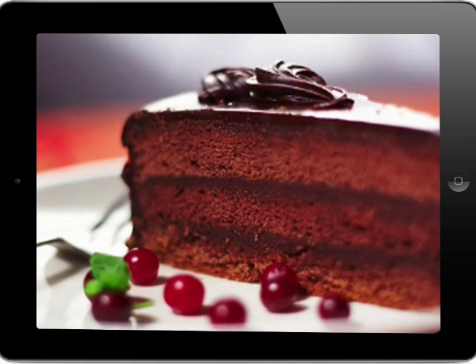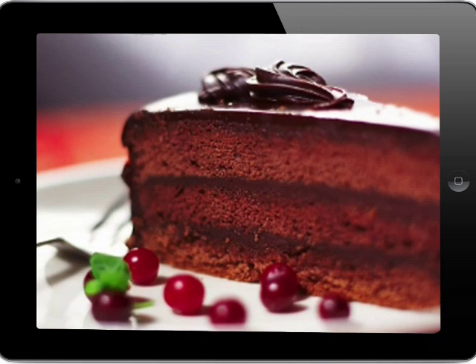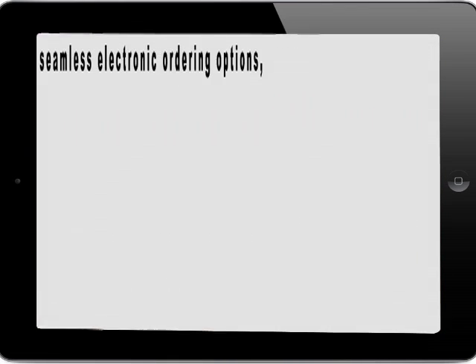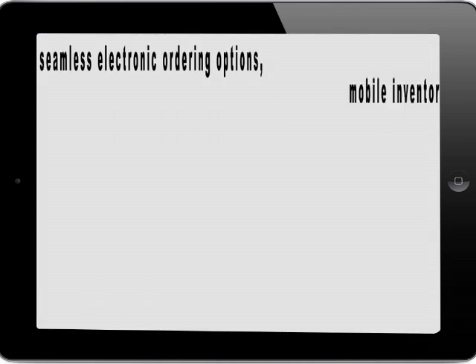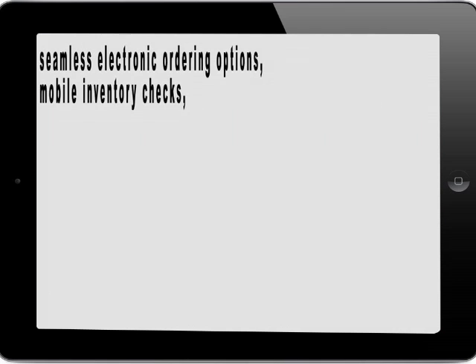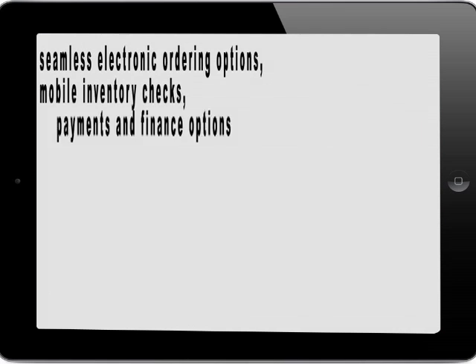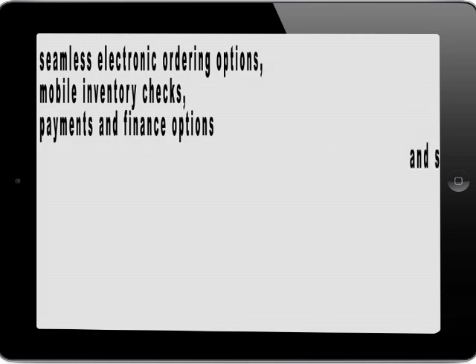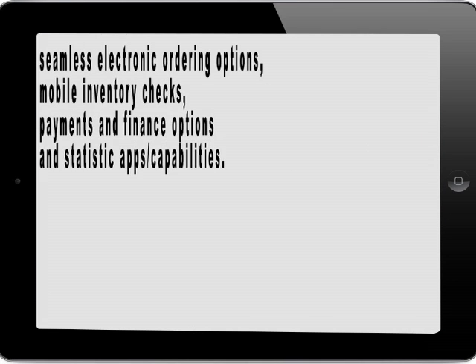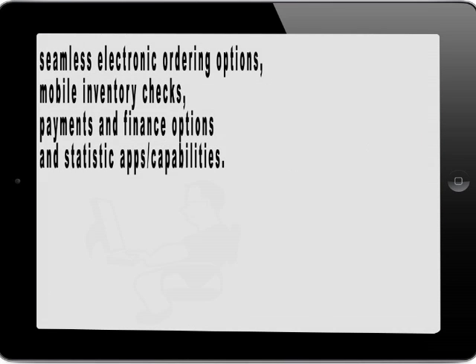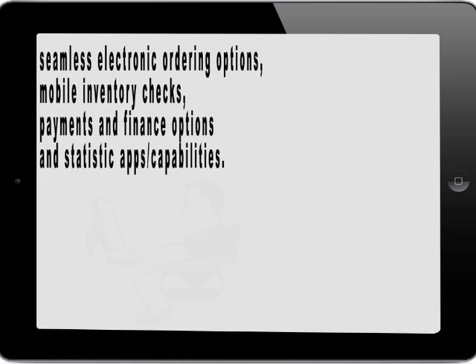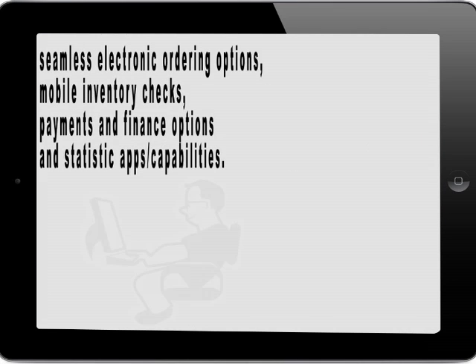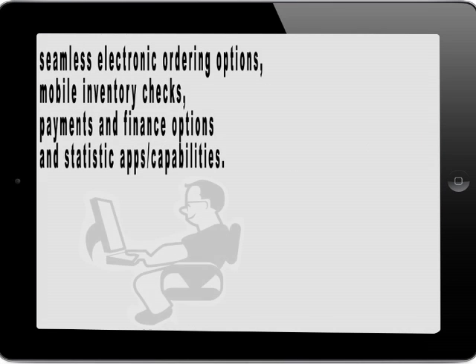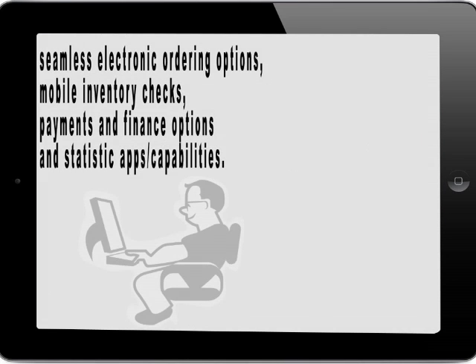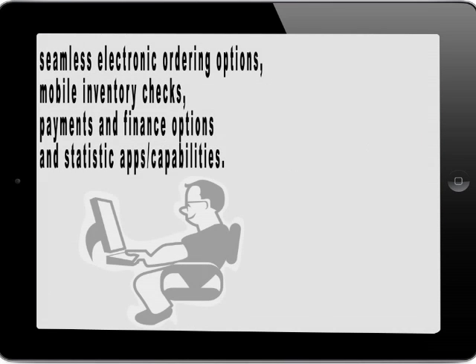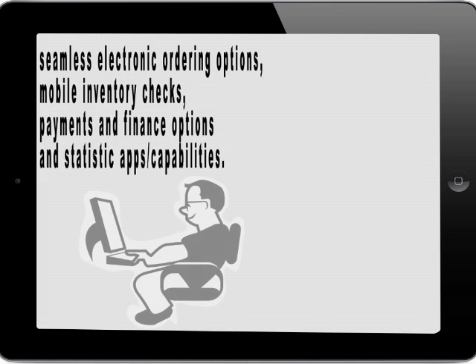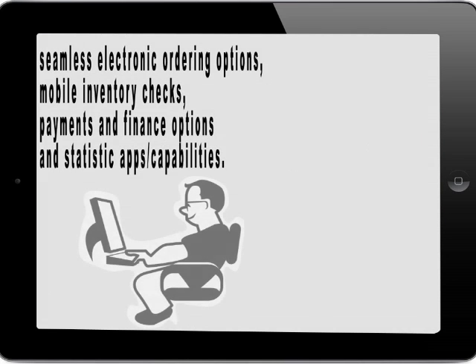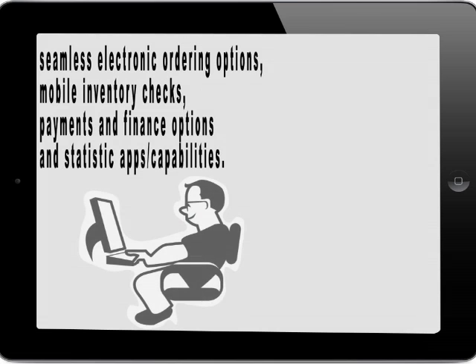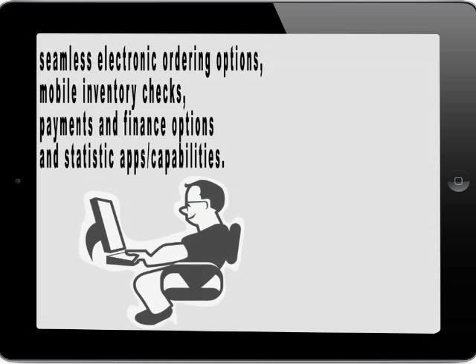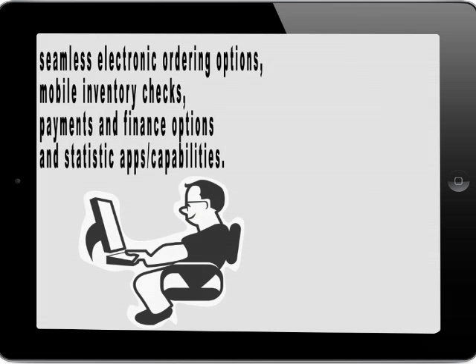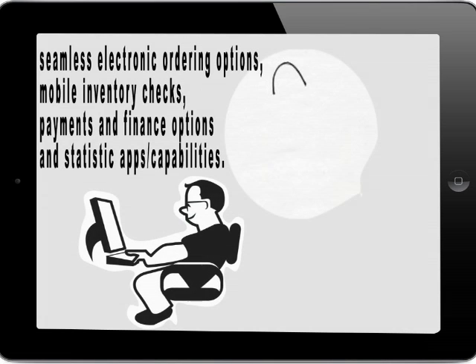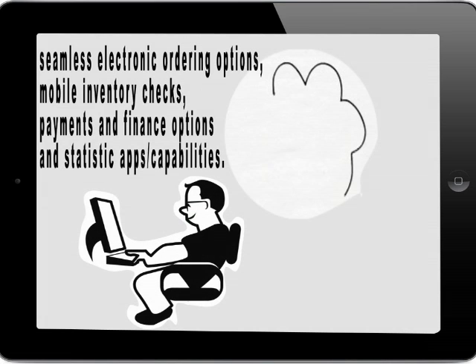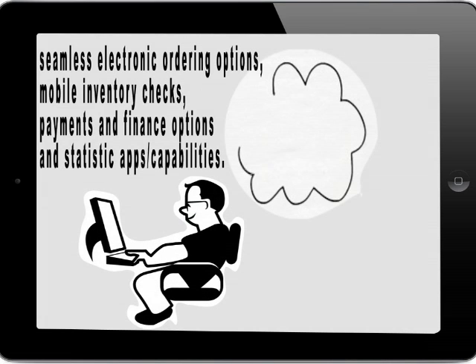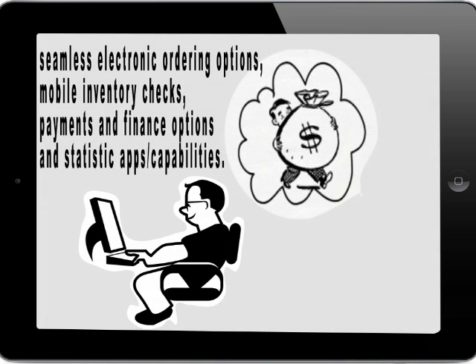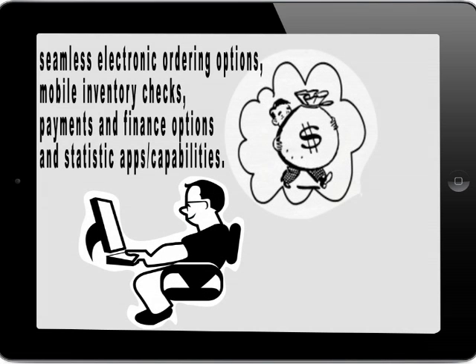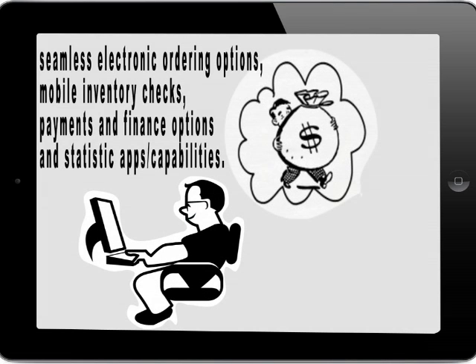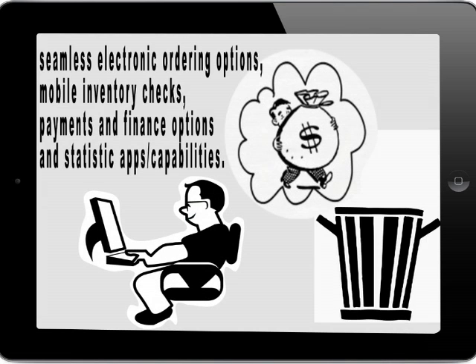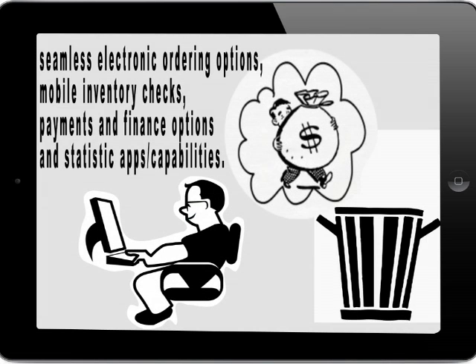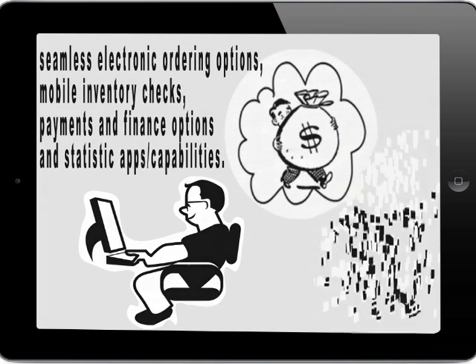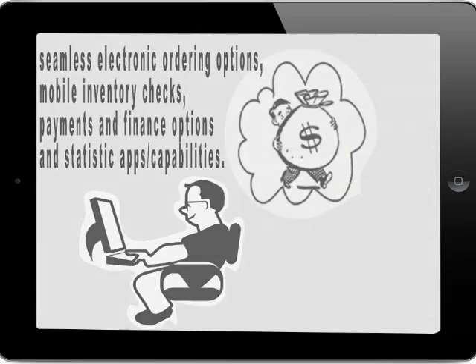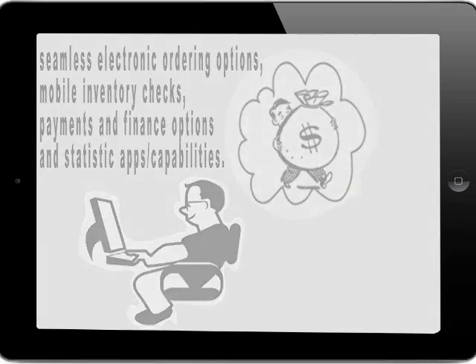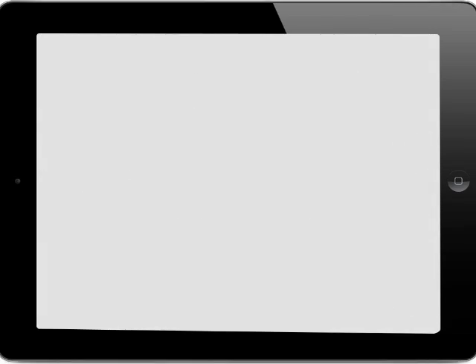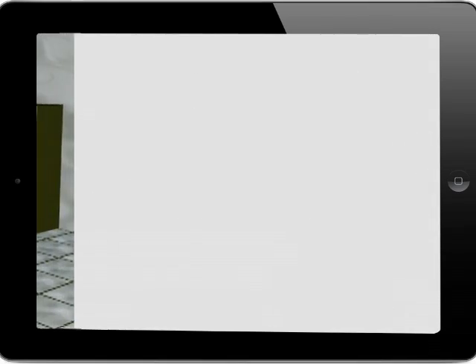Other benefits of a digital menu include seamless electronic ordering options, mobile inventory checks, payments and finance options for business owners and management, and statistic apps and capabilities. These features help manage costs and decrease waste.